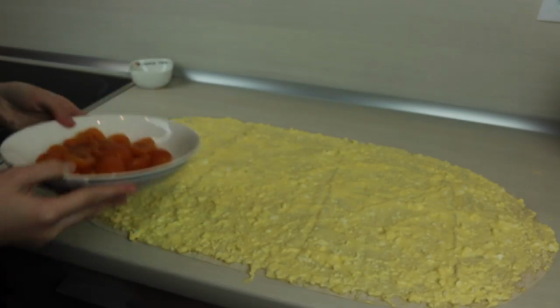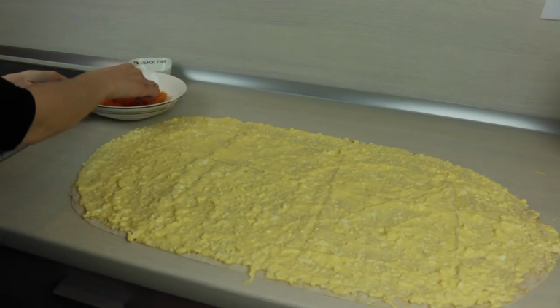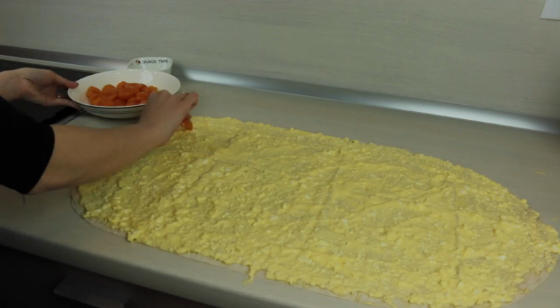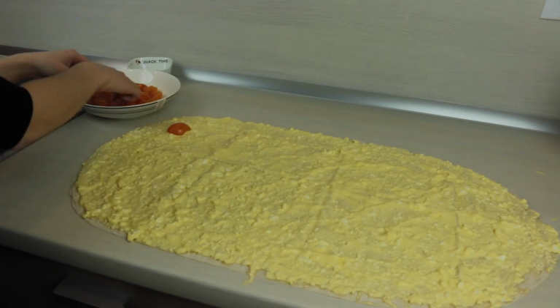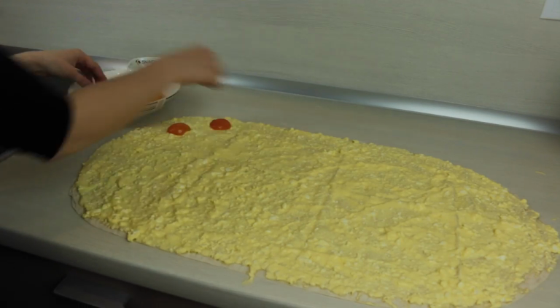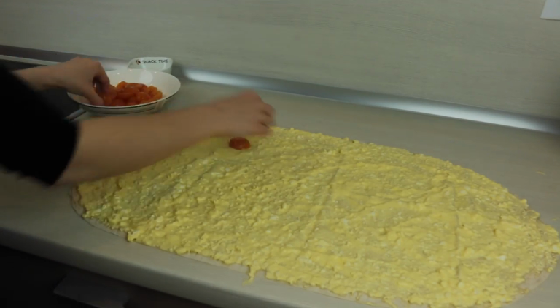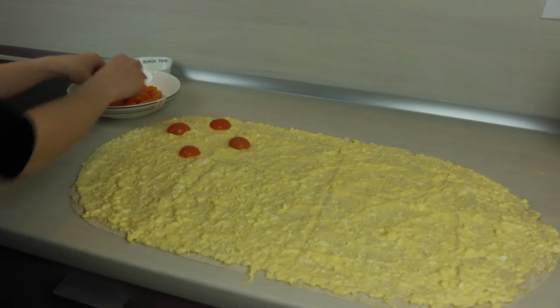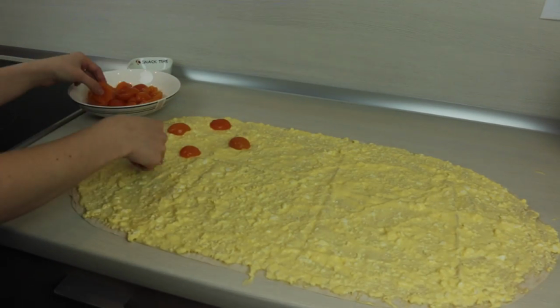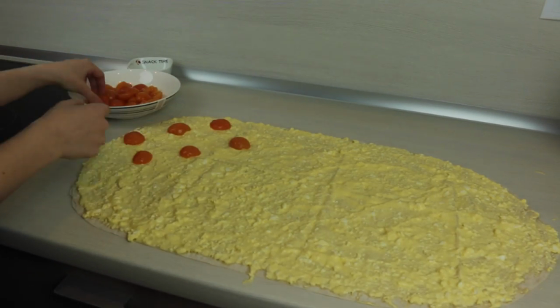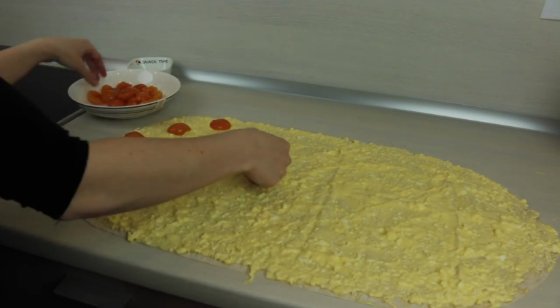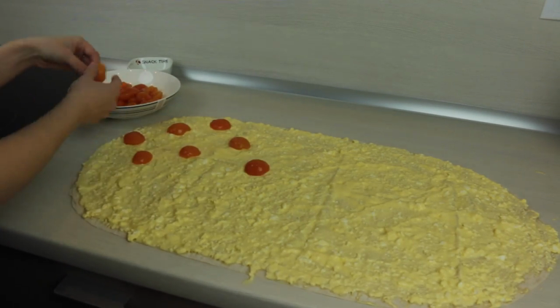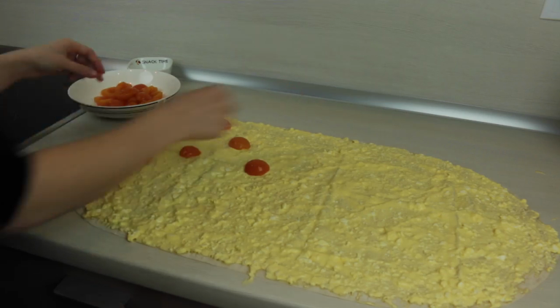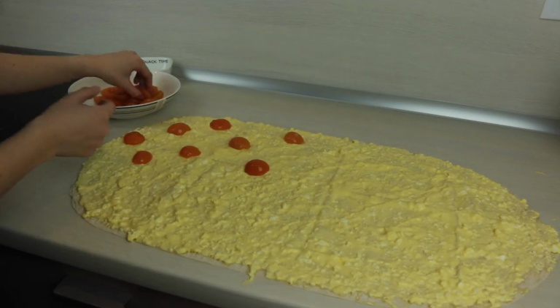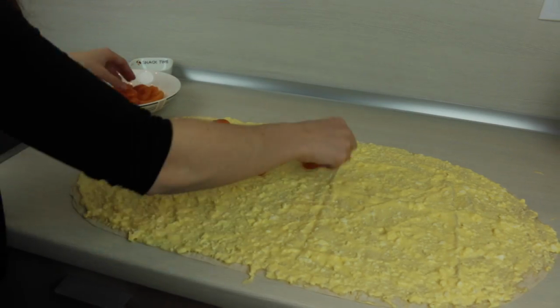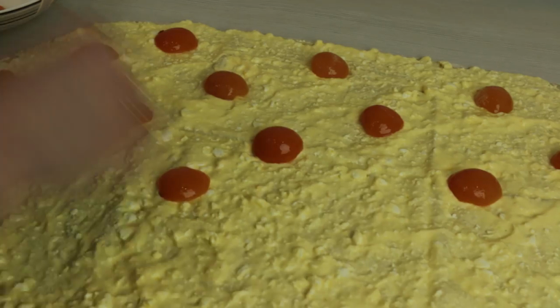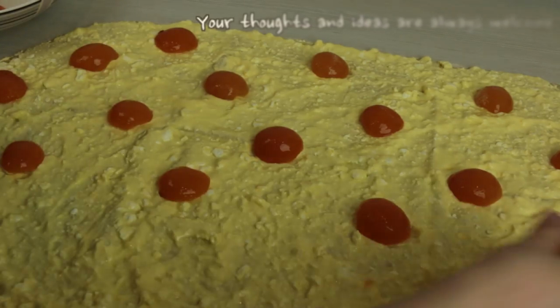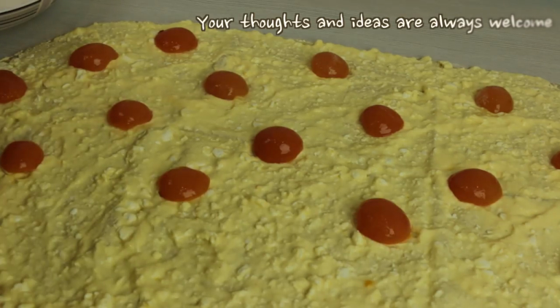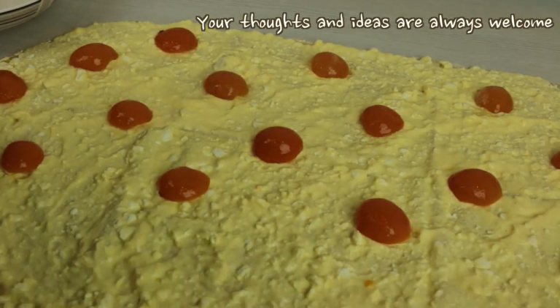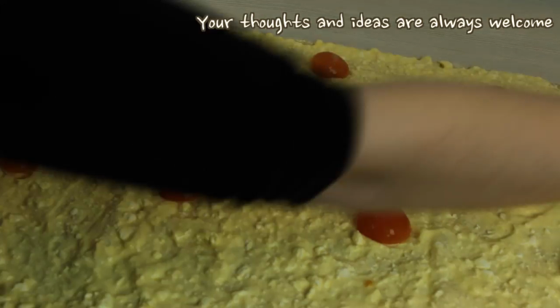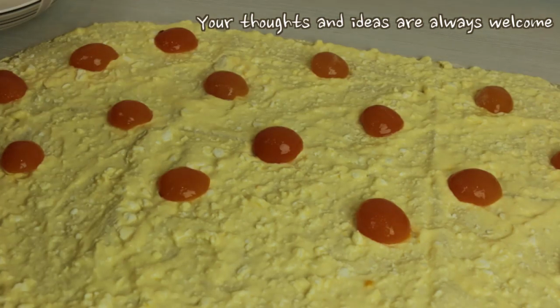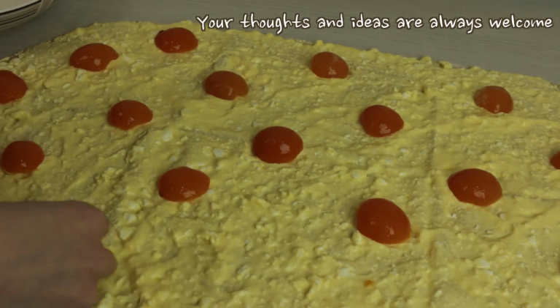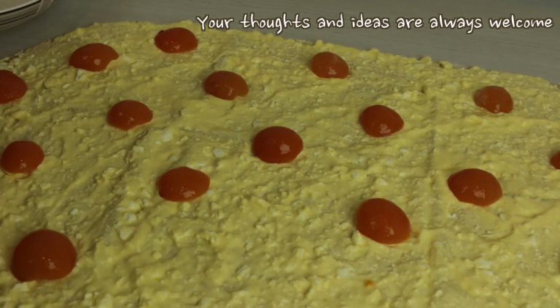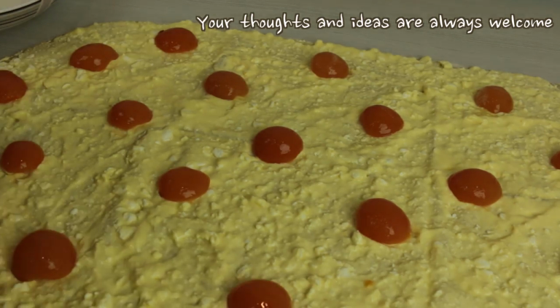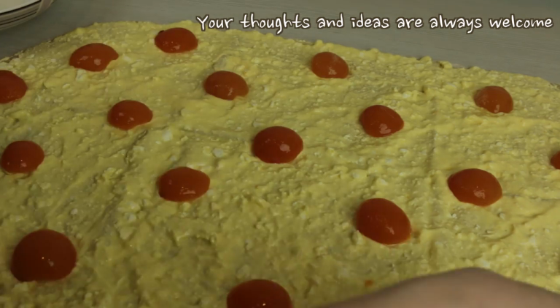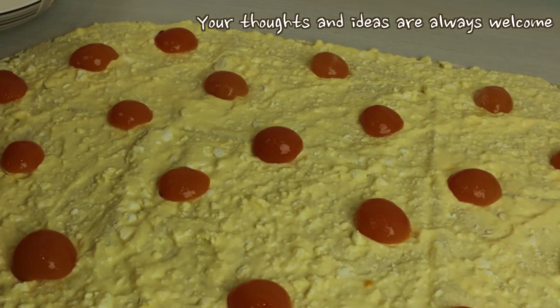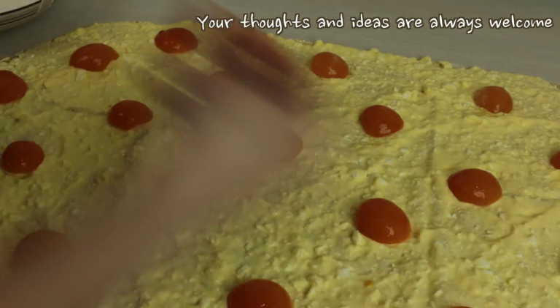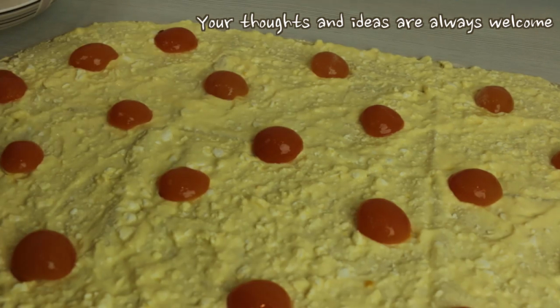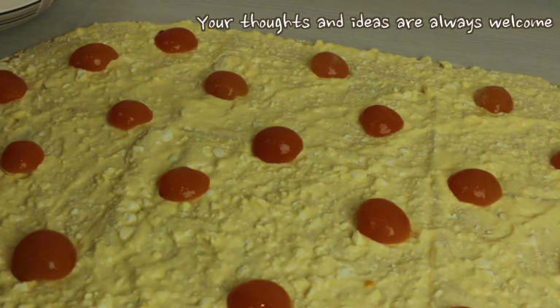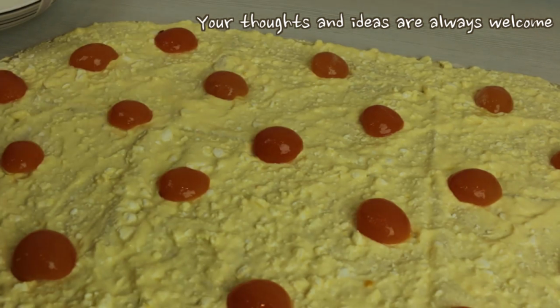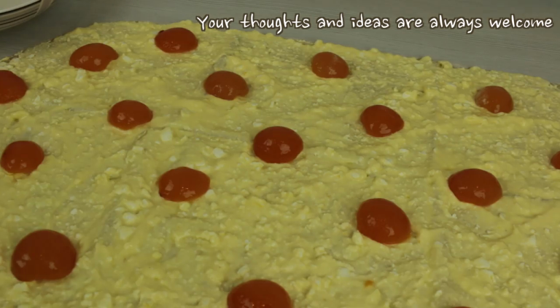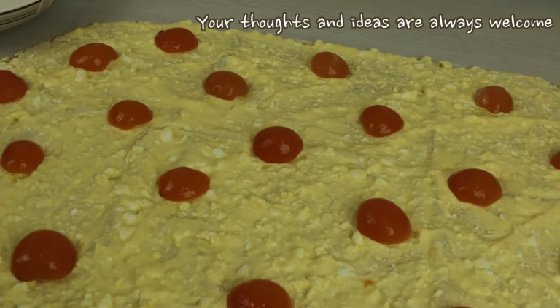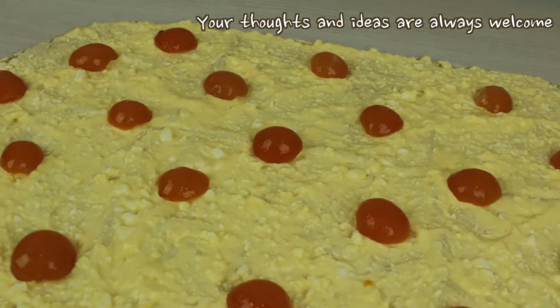I will be using one can of apricots, which will bring a little bit of sour taste to my breakfast. If you wish it to be sweeter, you may use cherries instead, or make your own variation and share it in the comments below this video.